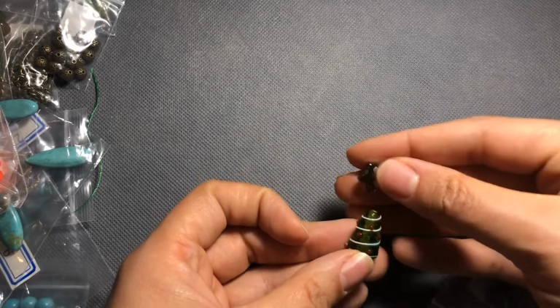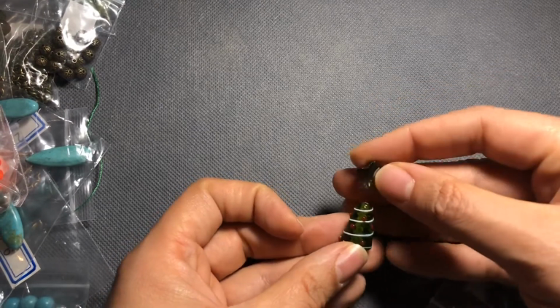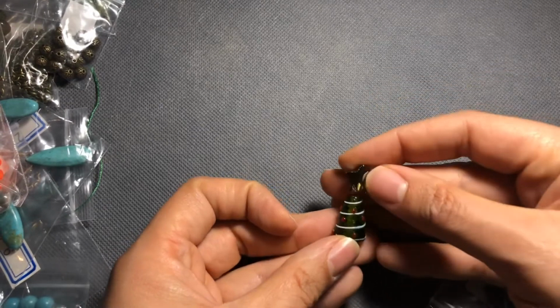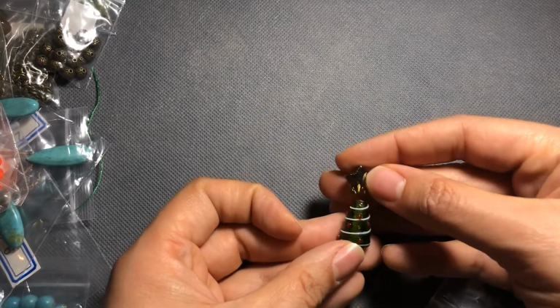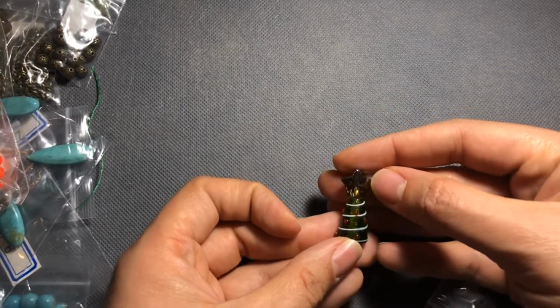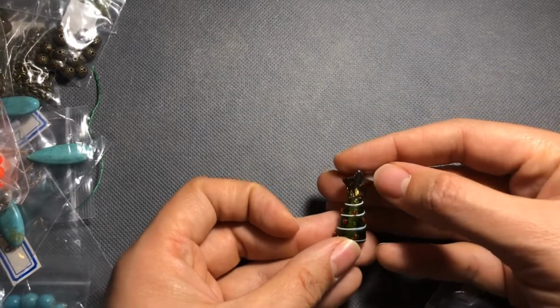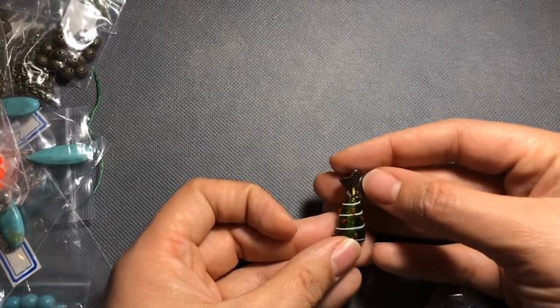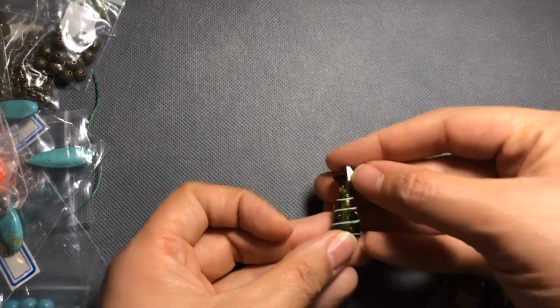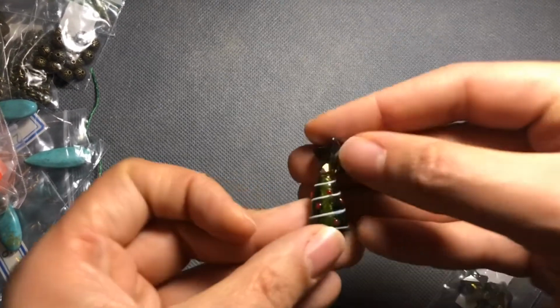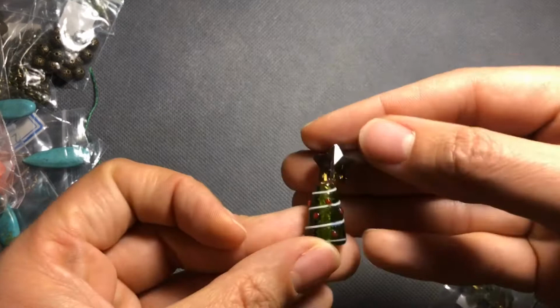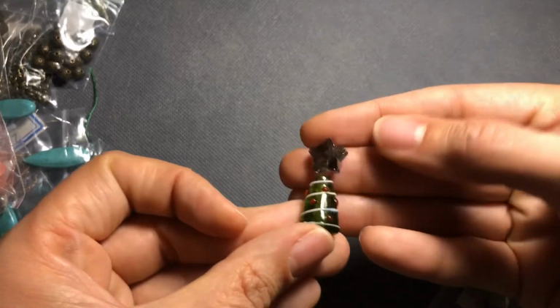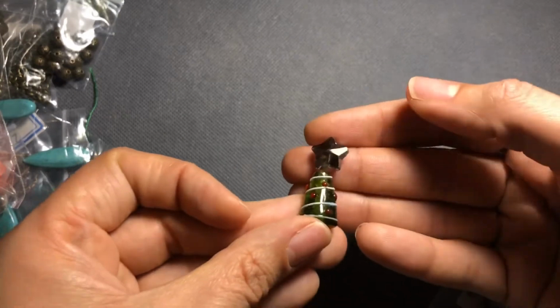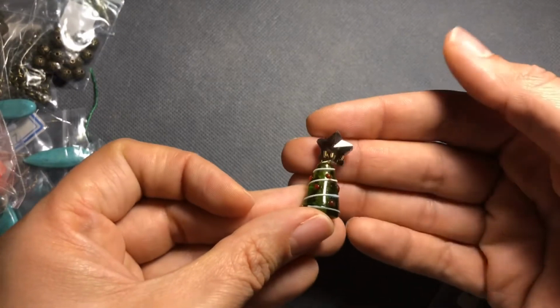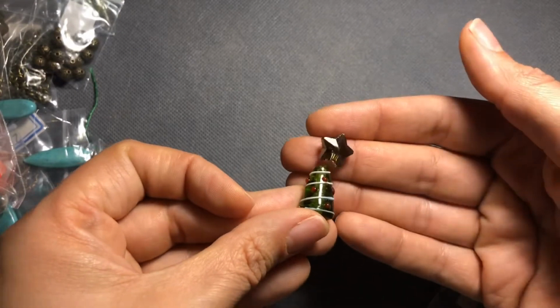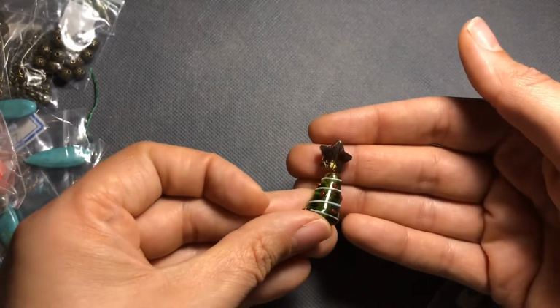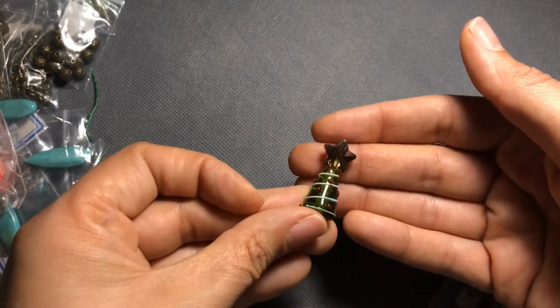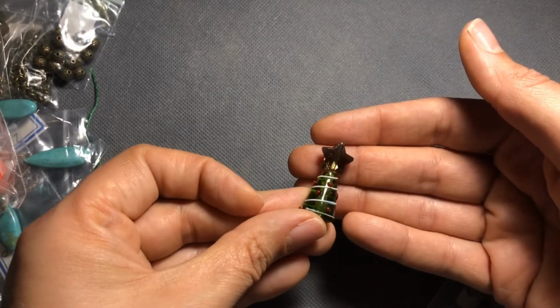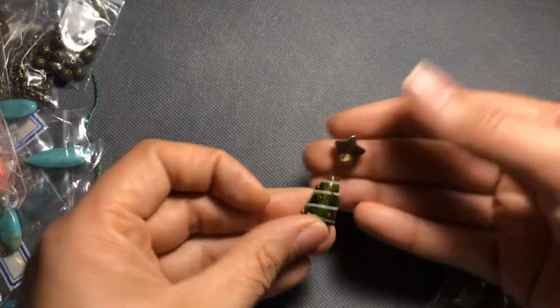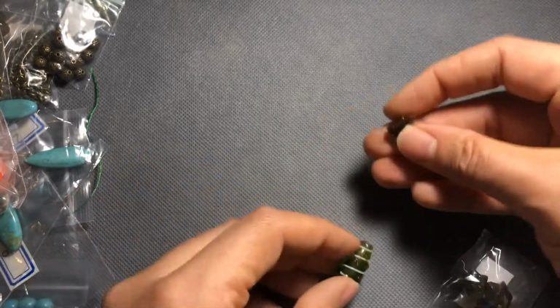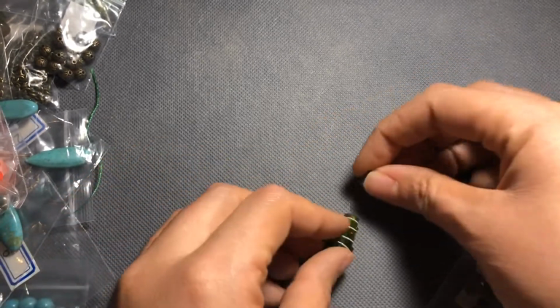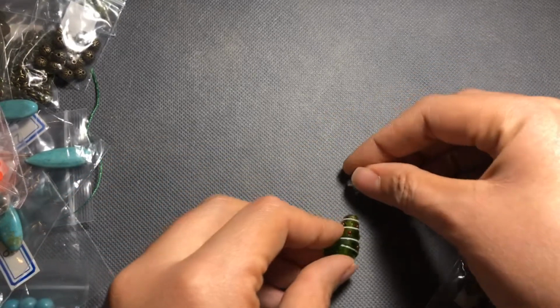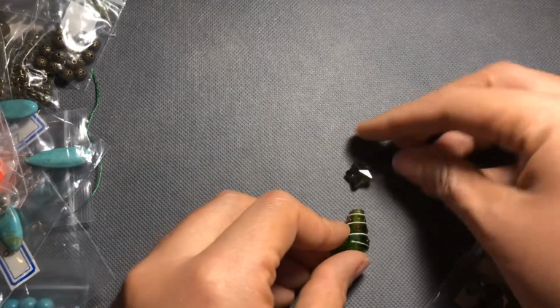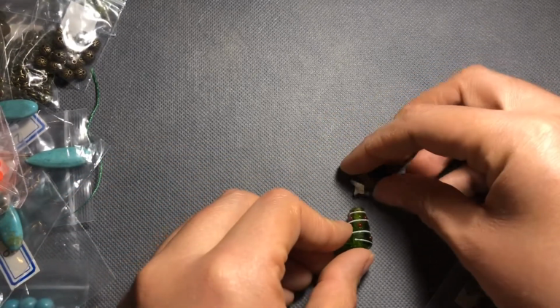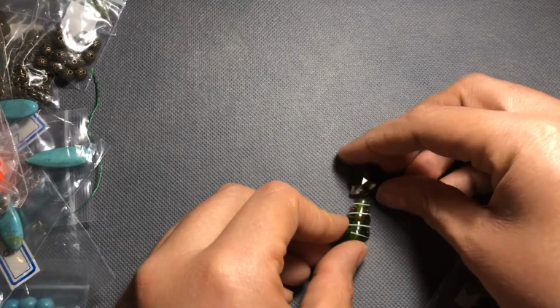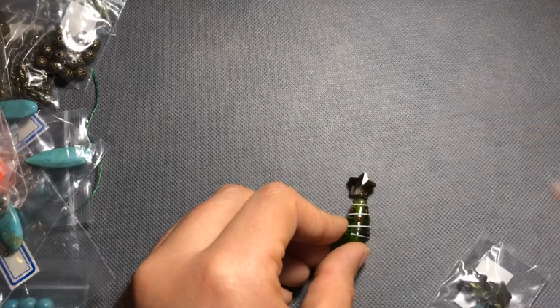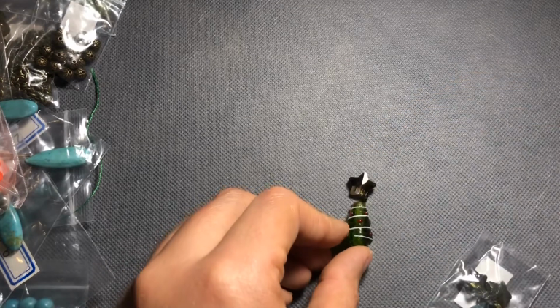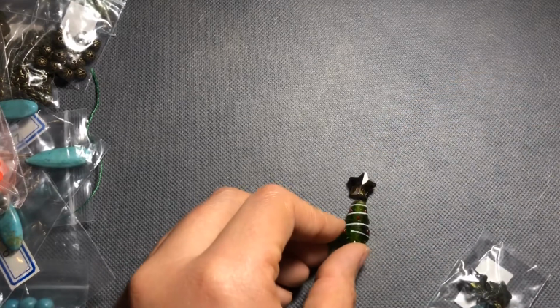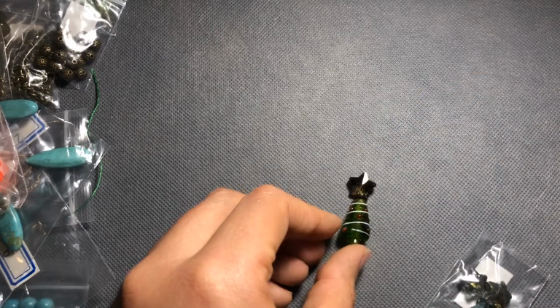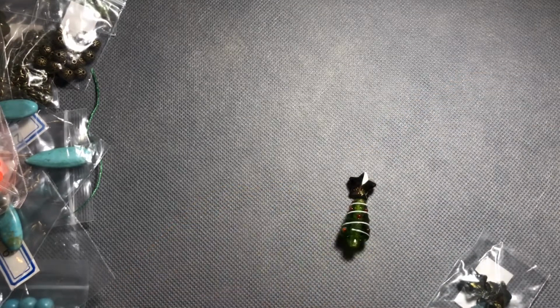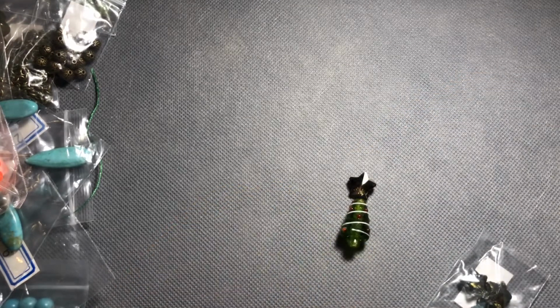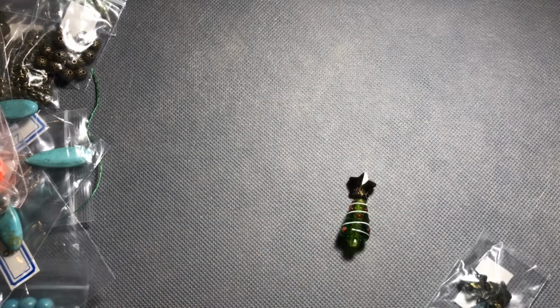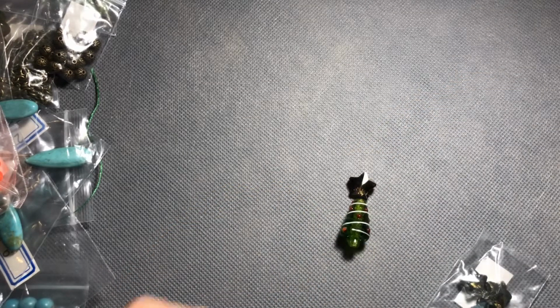Oh my gosh, look how cute — if you put the tree below the star, that is adorable! I'm going to have to do something with that — I love it, that would be so cute!